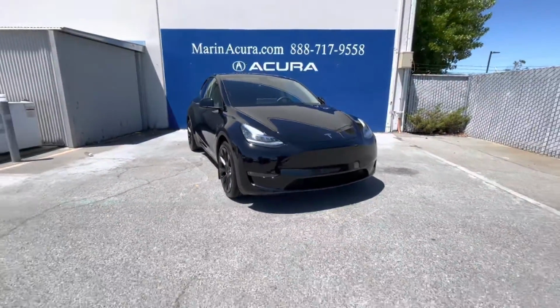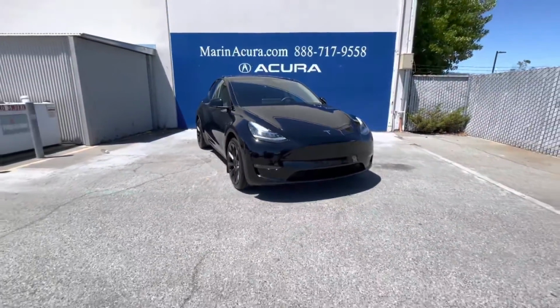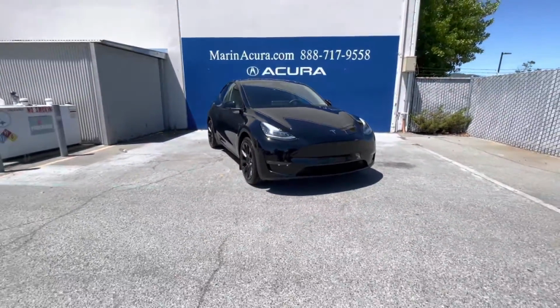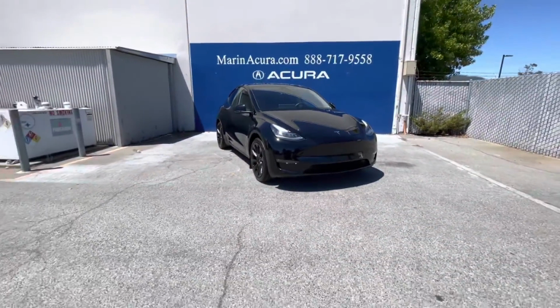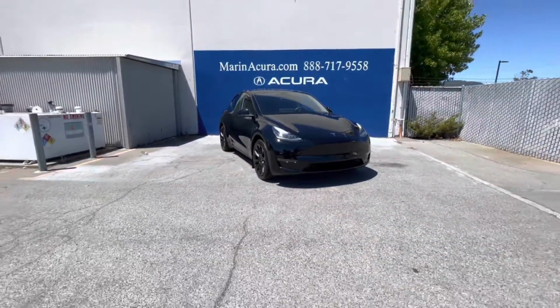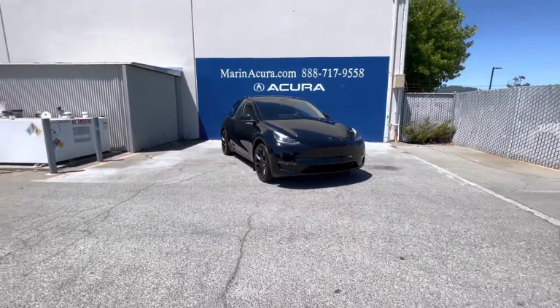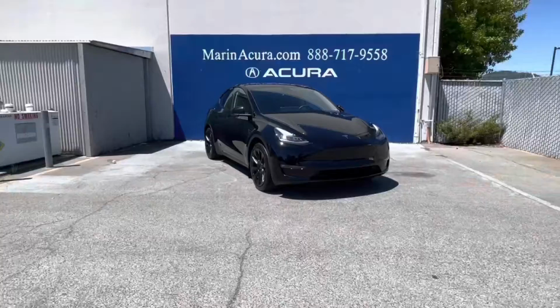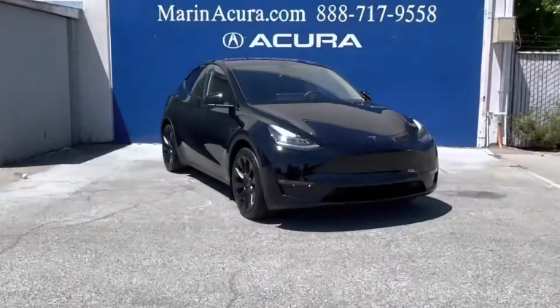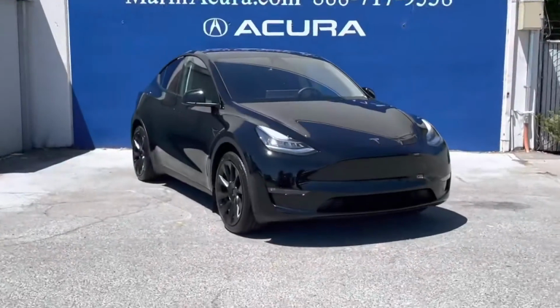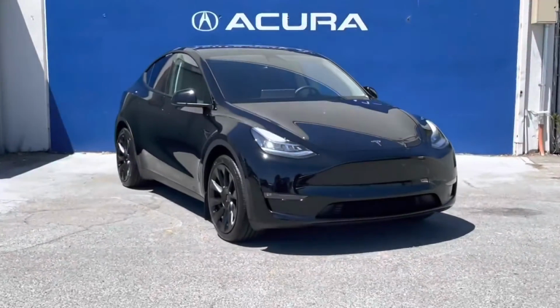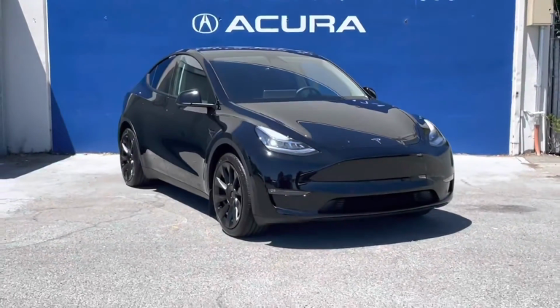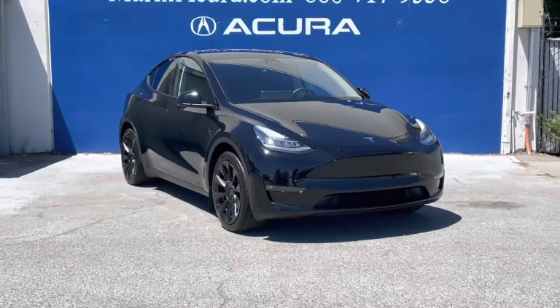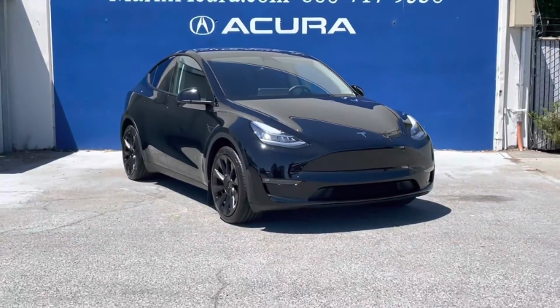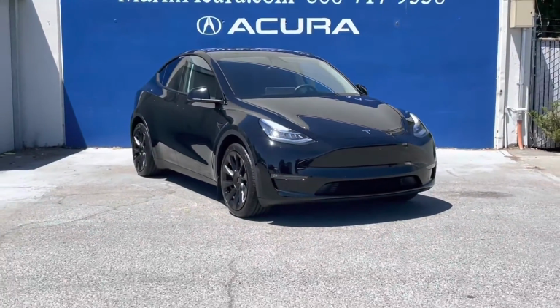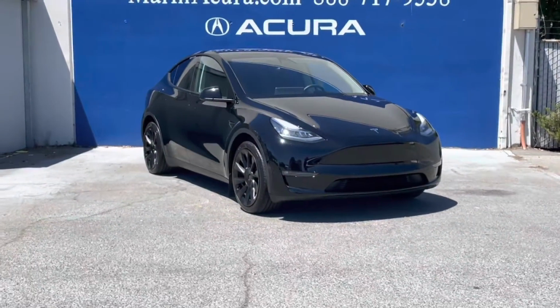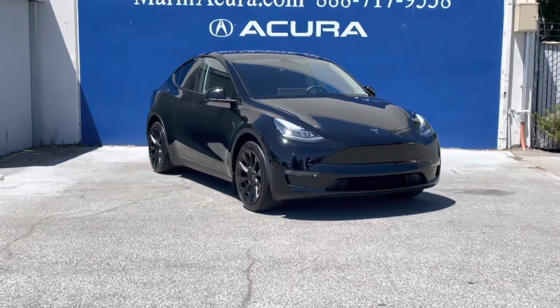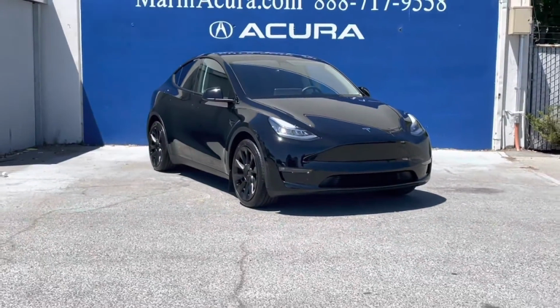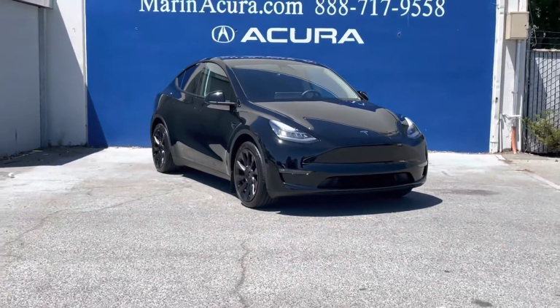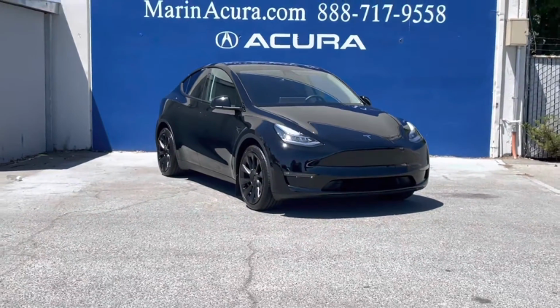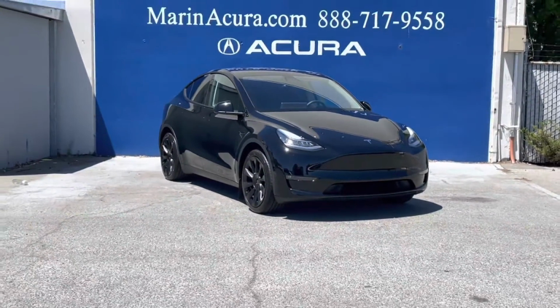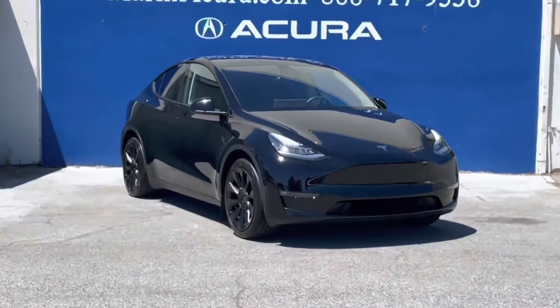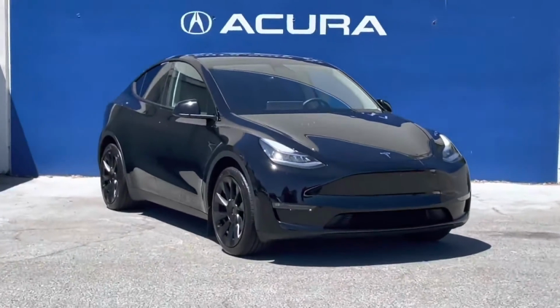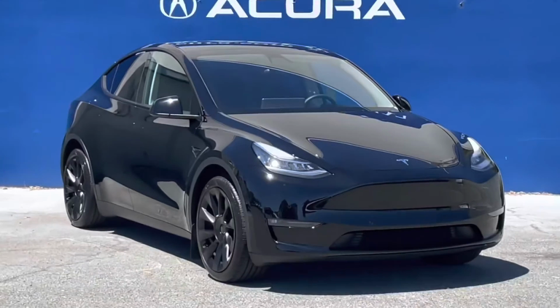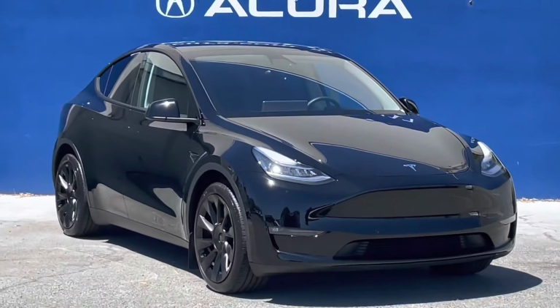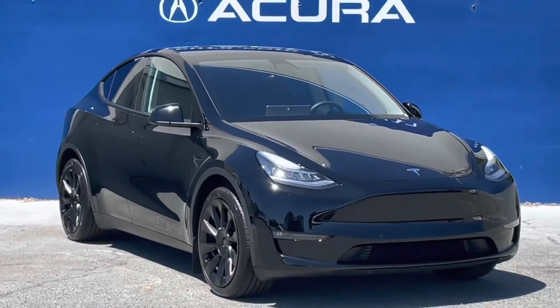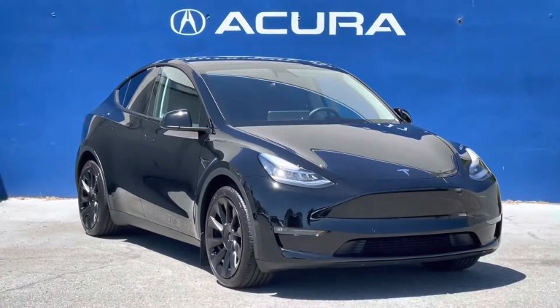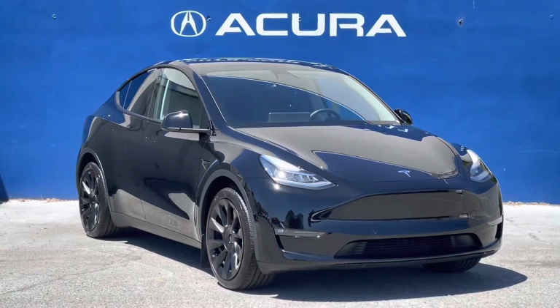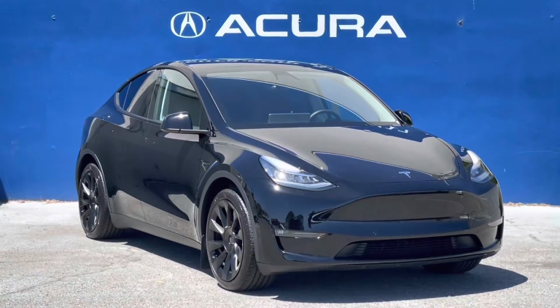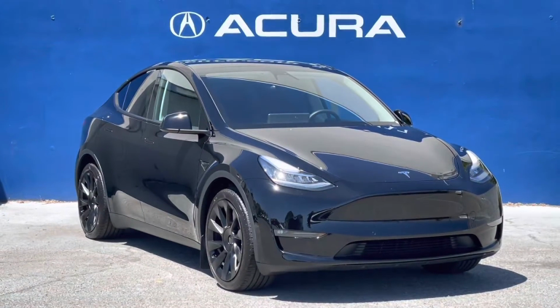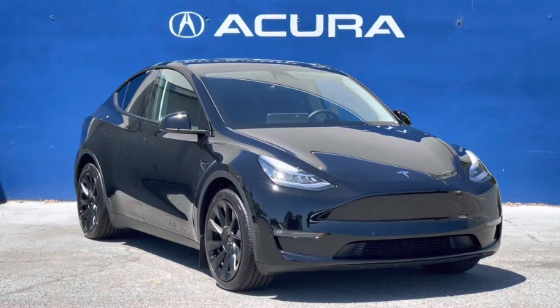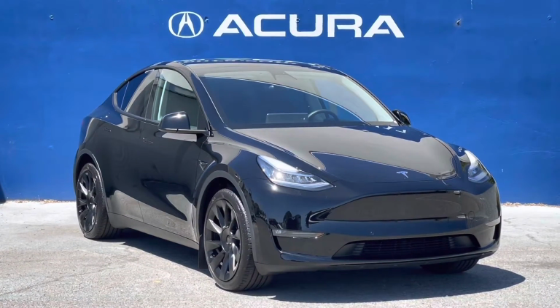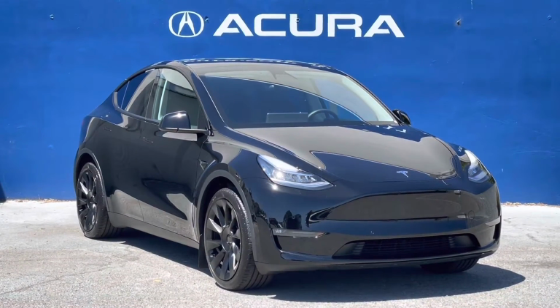If you have any questions about this Tesla Model Y, our sales phone number here at Marin Acura is 415-413-0401 and our after-hours text number is 415-924-5100.